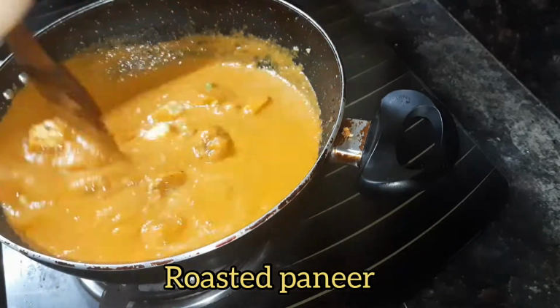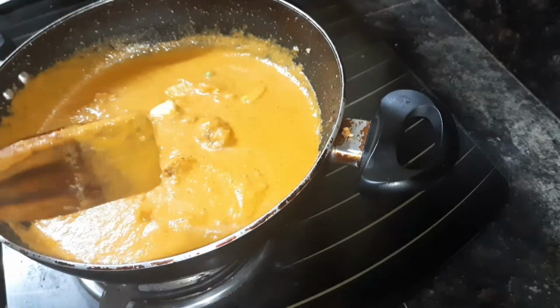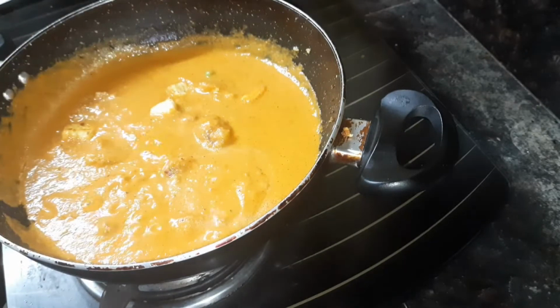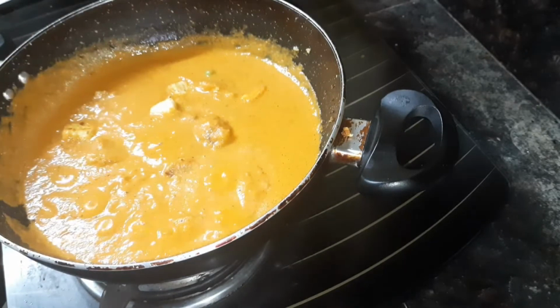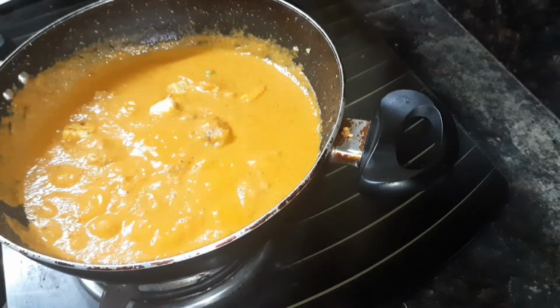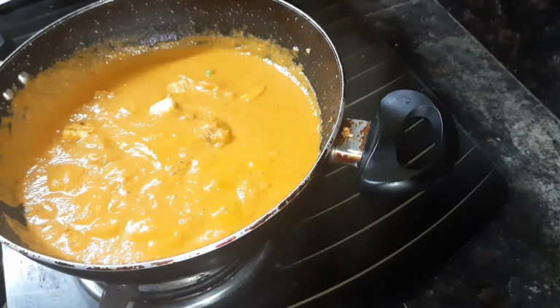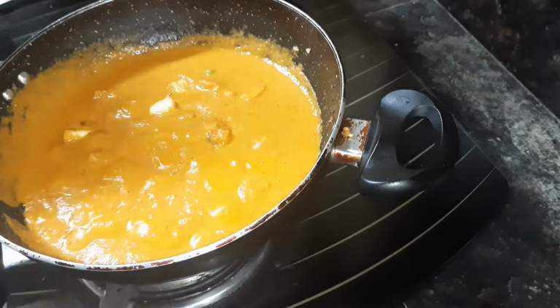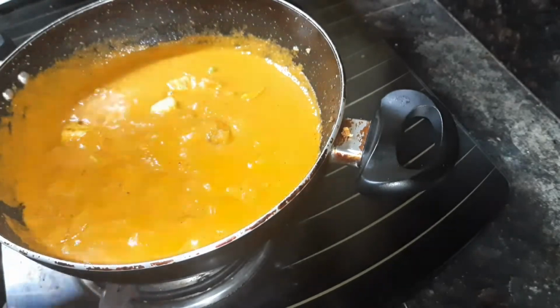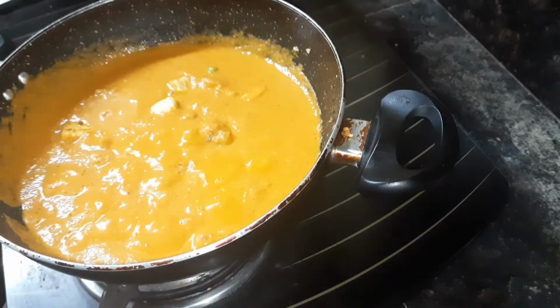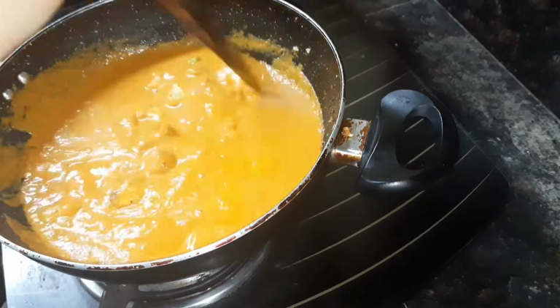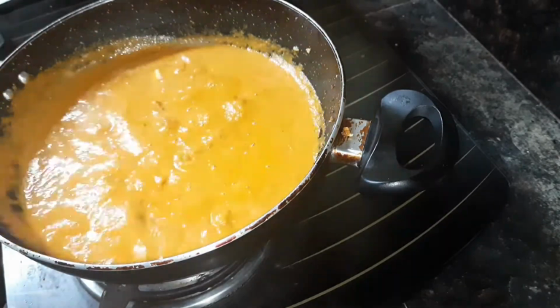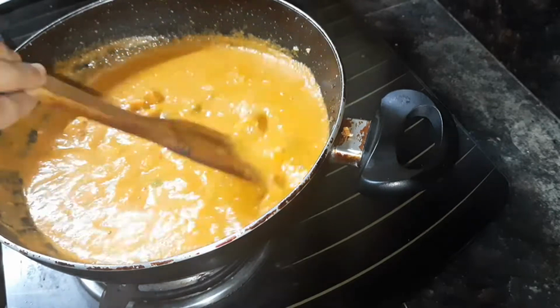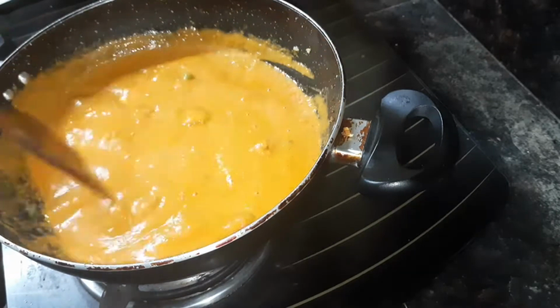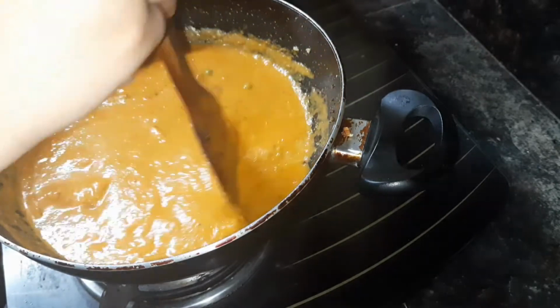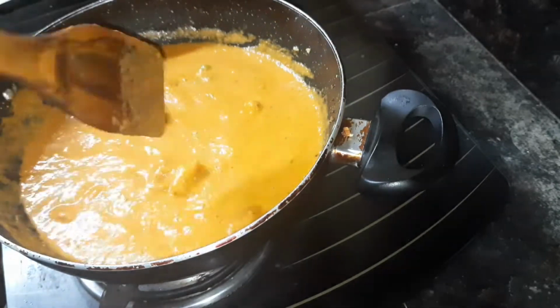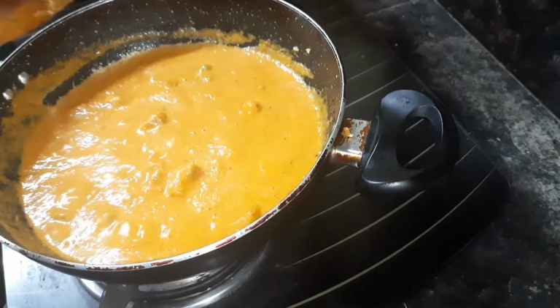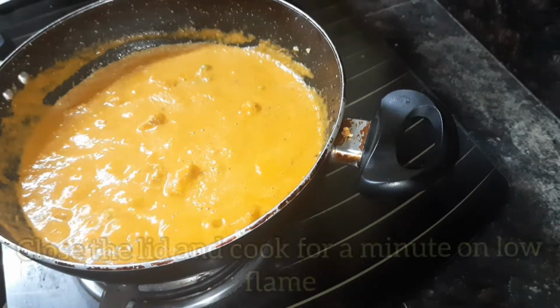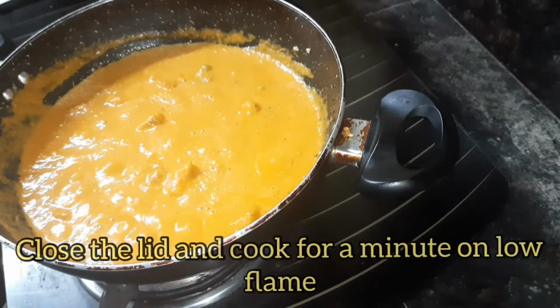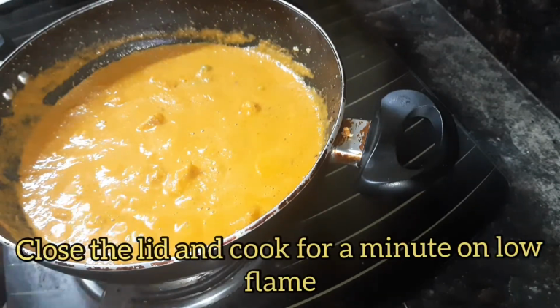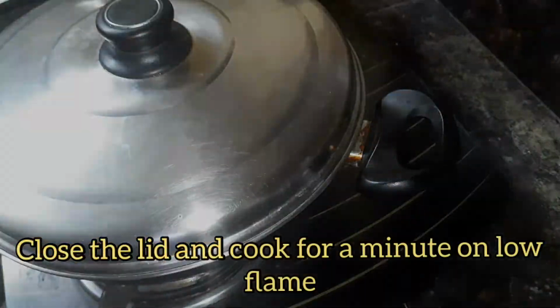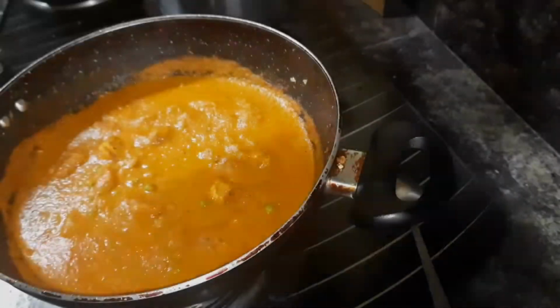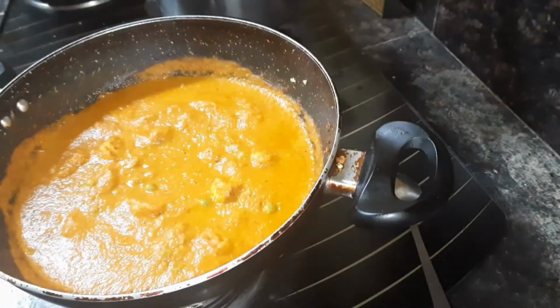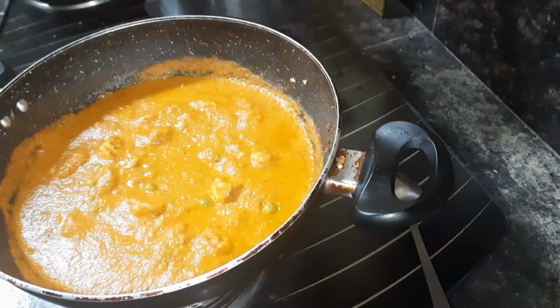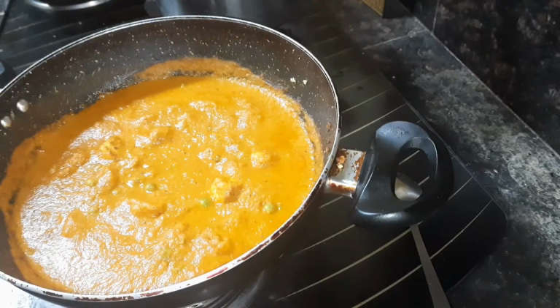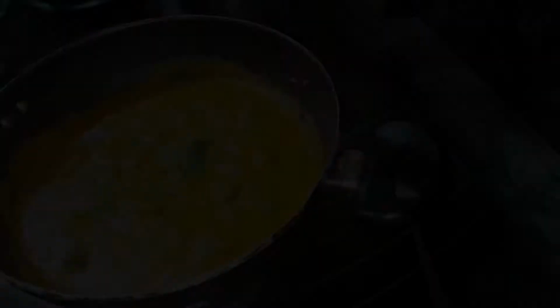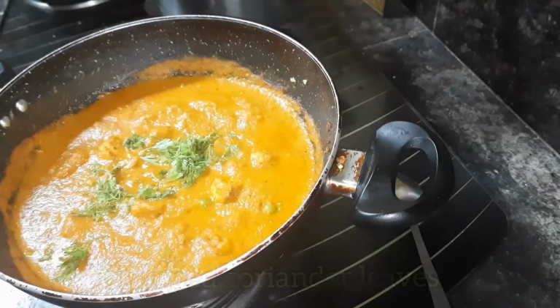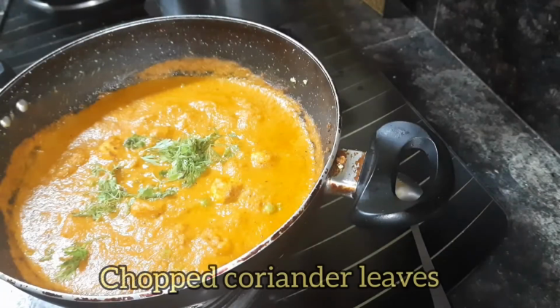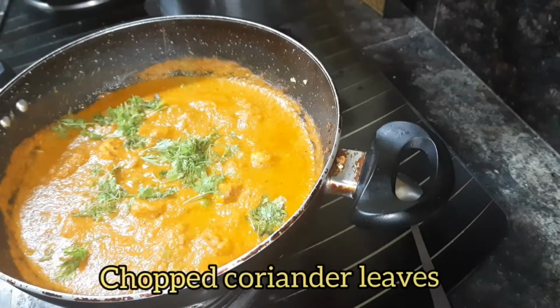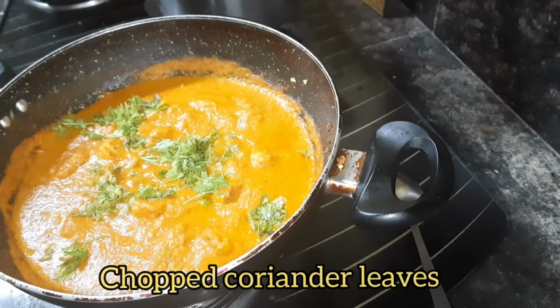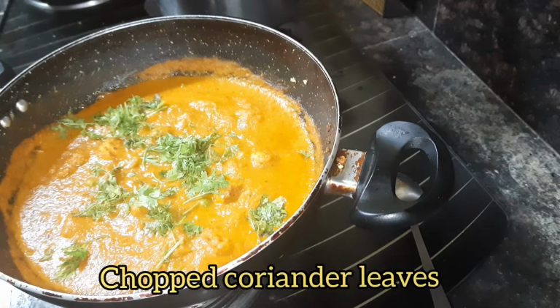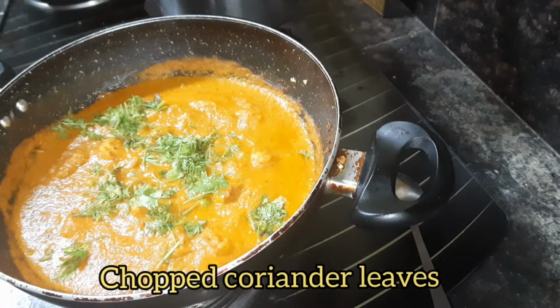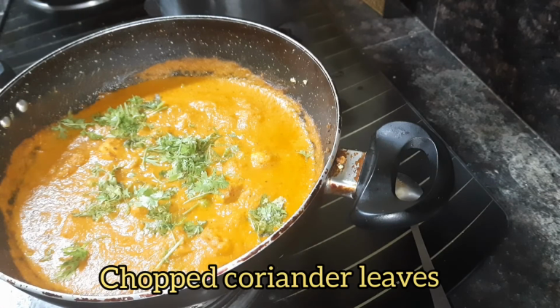Finally, add the fried paneer cubes, close the lid, and cook it for a minute on low flame. After a minute, take off the lid and garnish with some chopped coriander leaves and mix well.